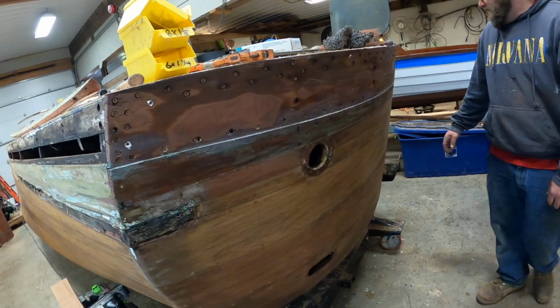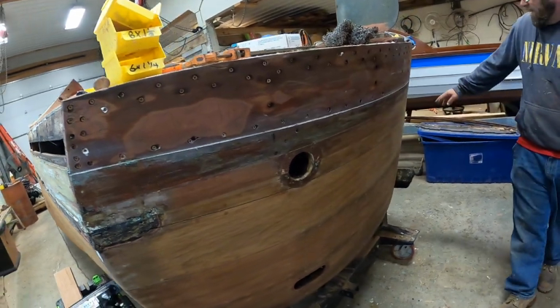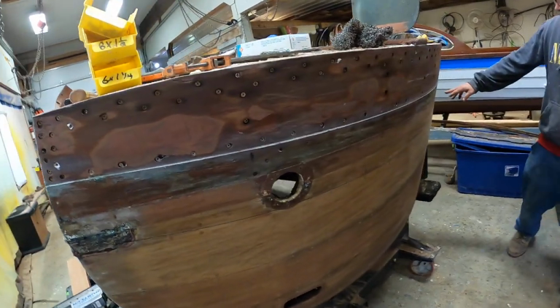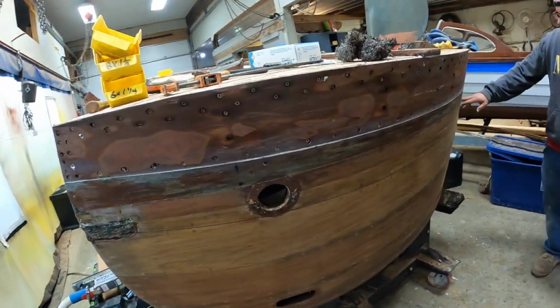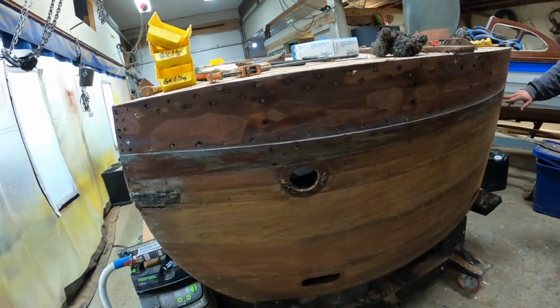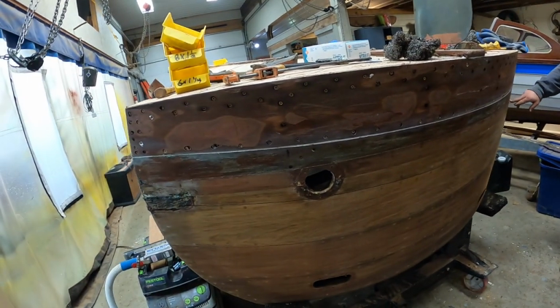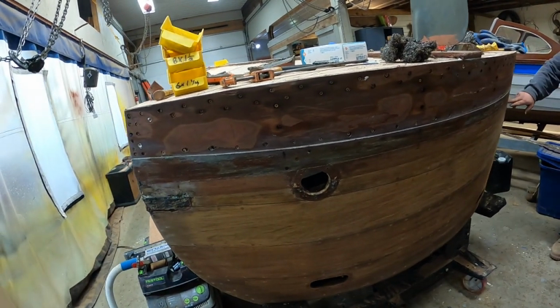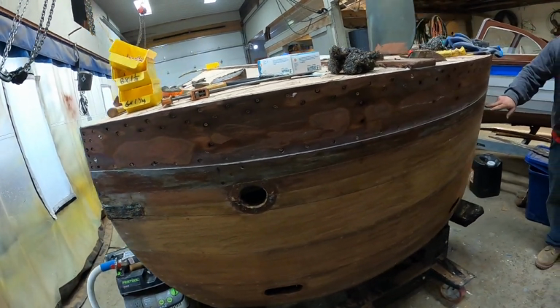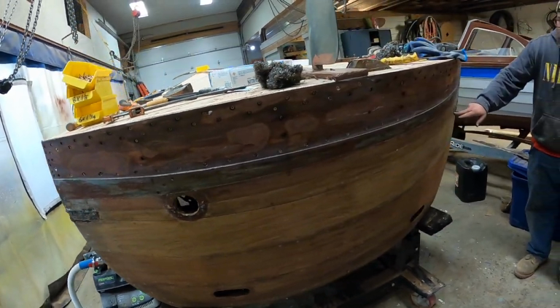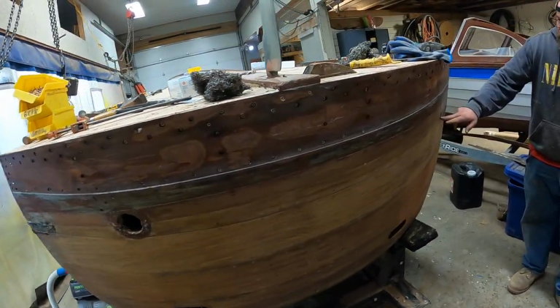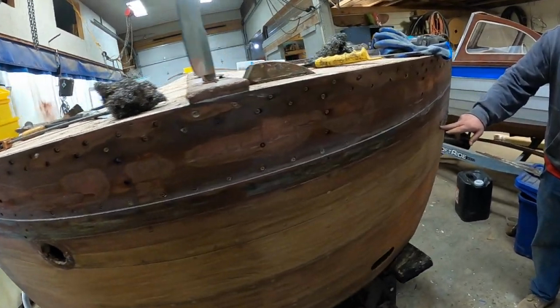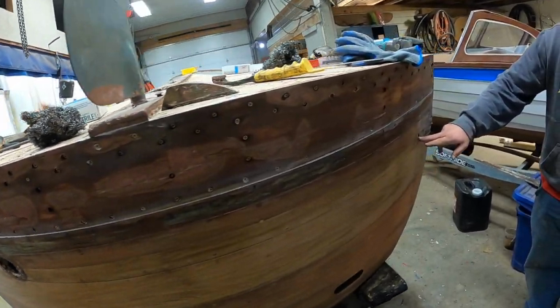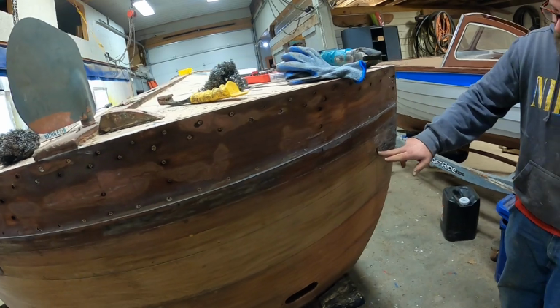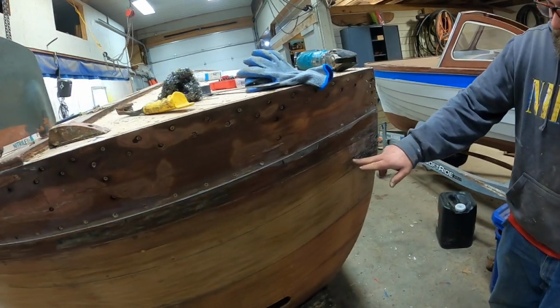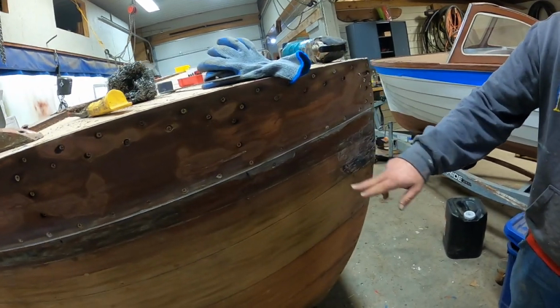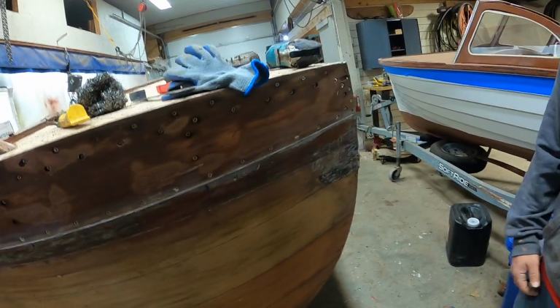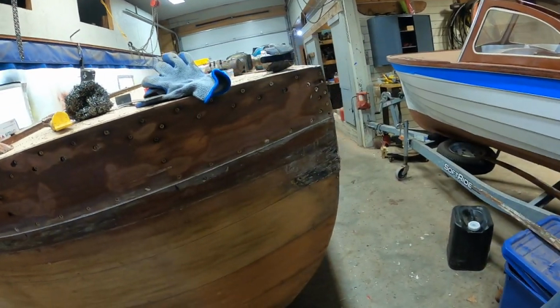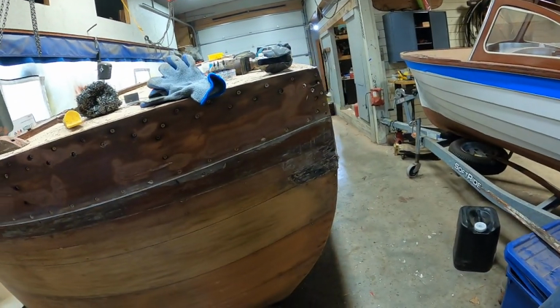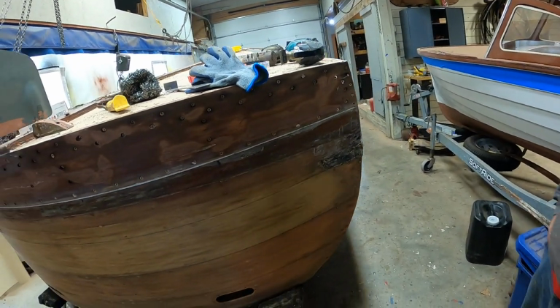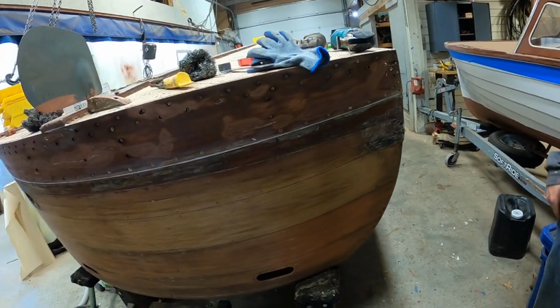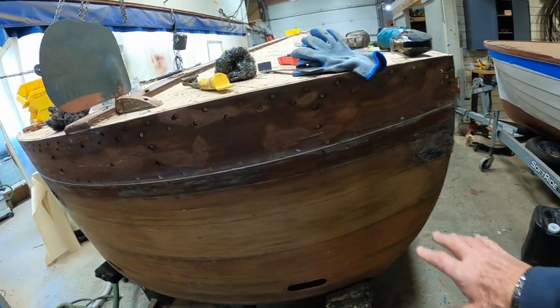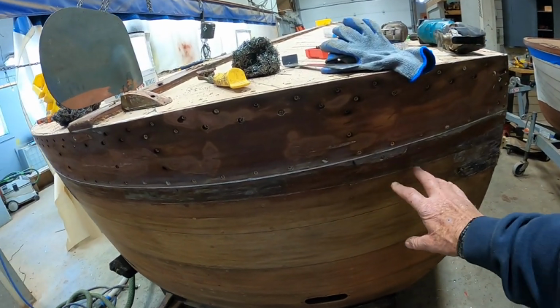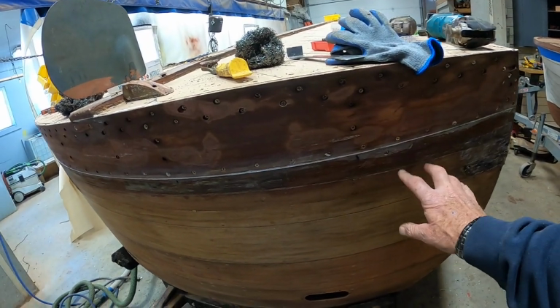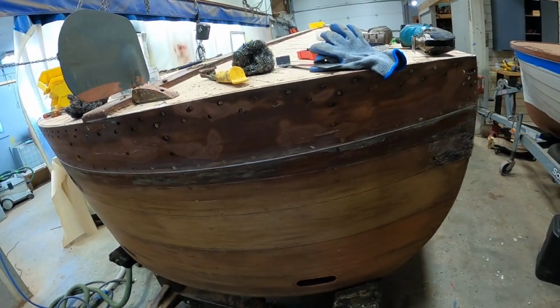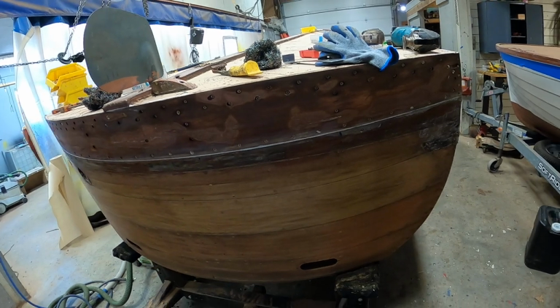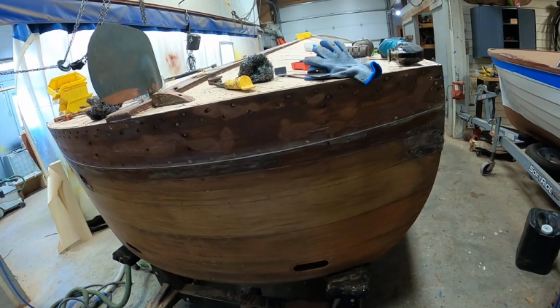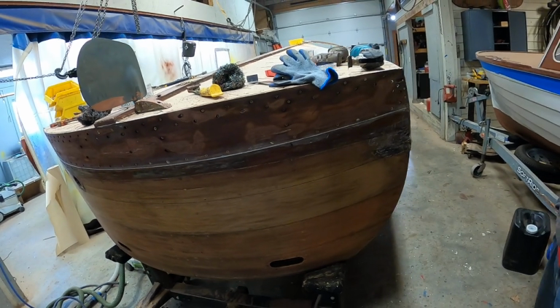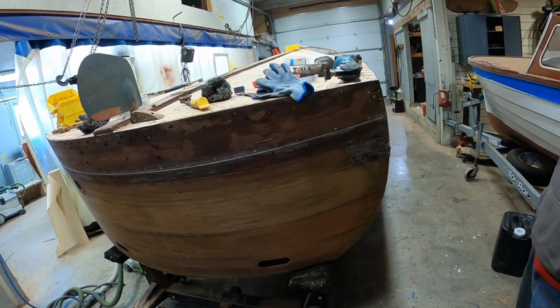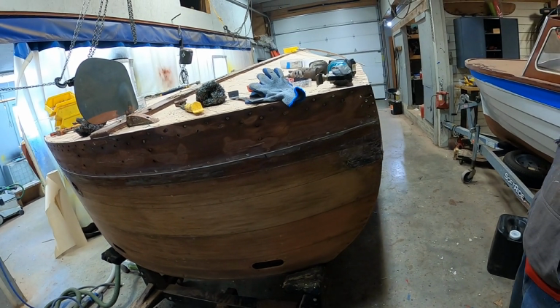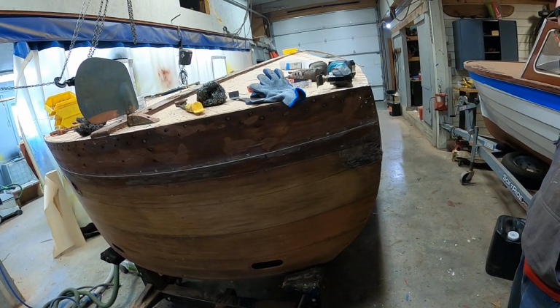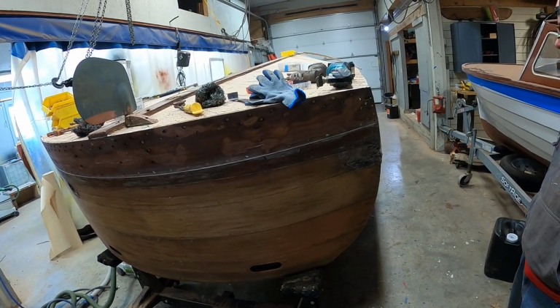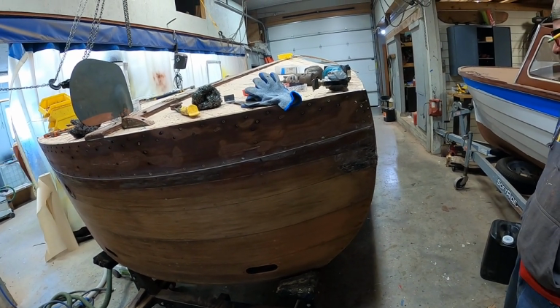You really don't want to put a short plank on the transom. Well, it's the same on the other side. So we'll be replacing this plank, possibly a plank forward on the starboard side.